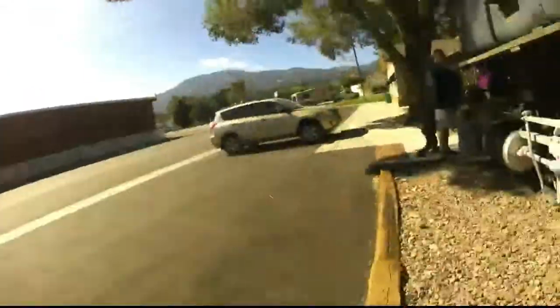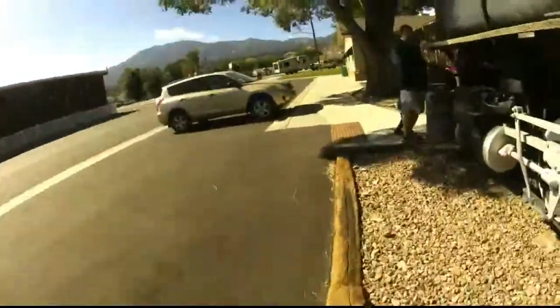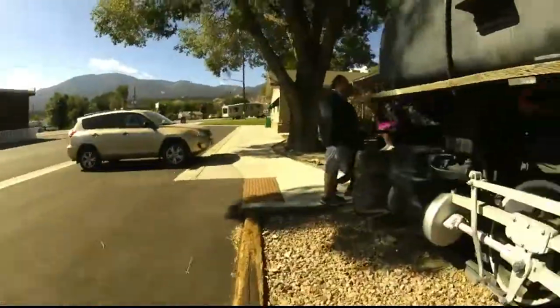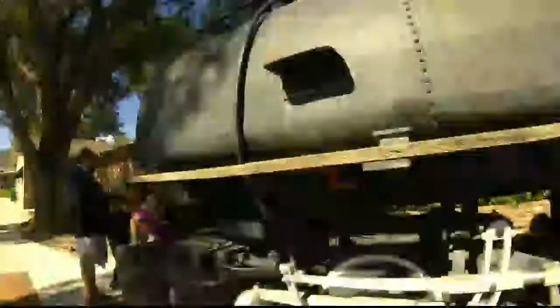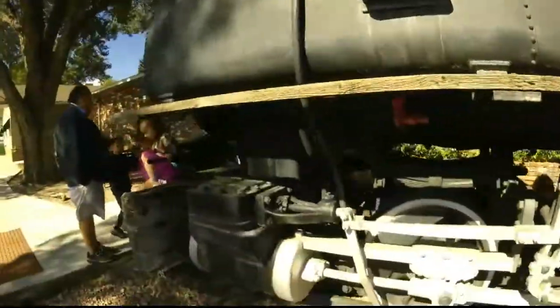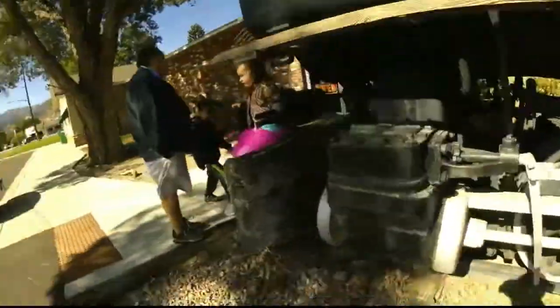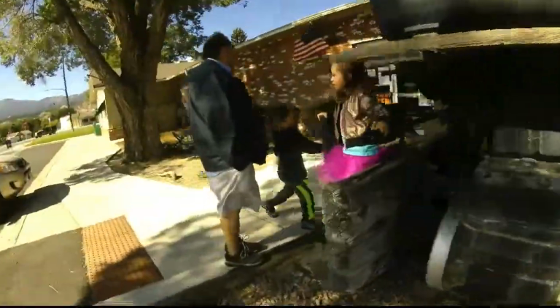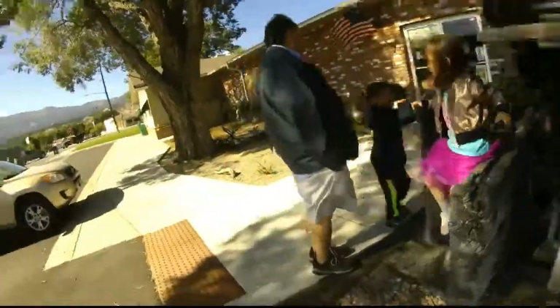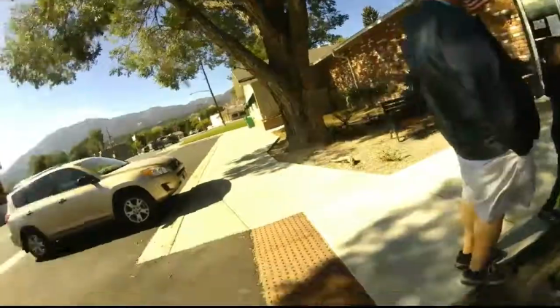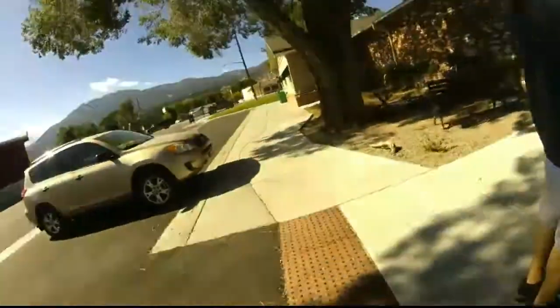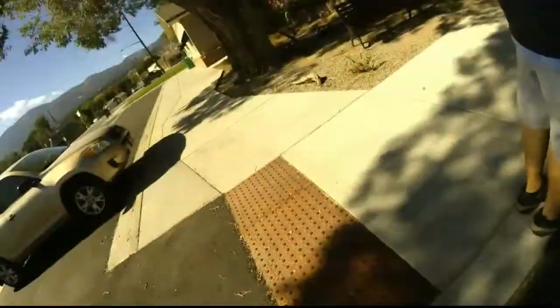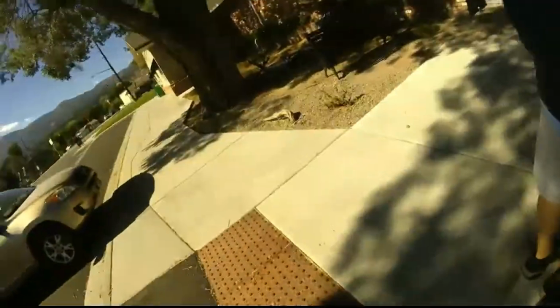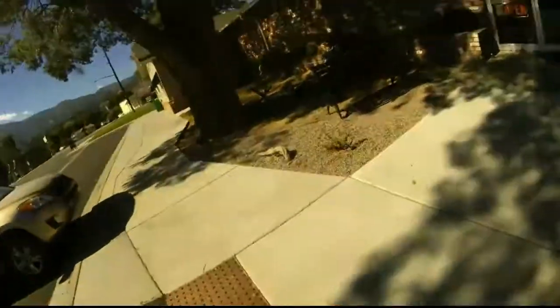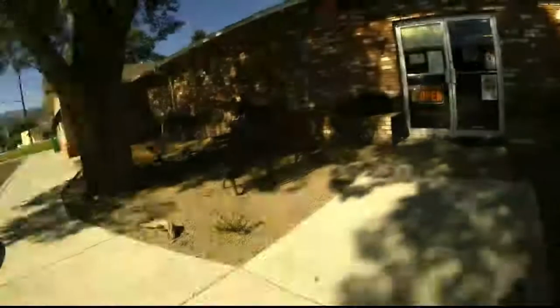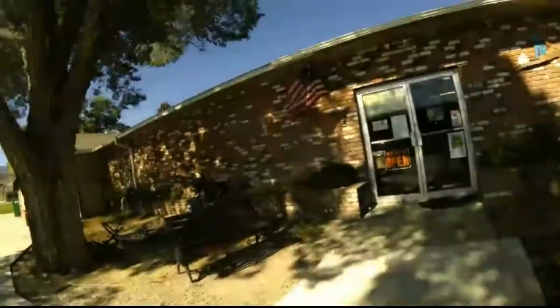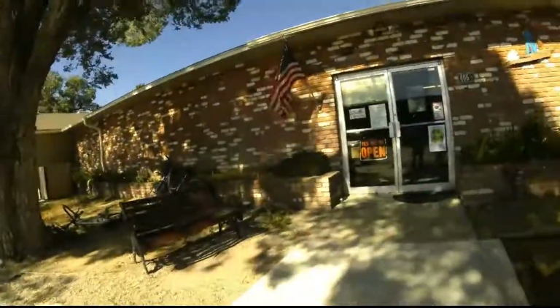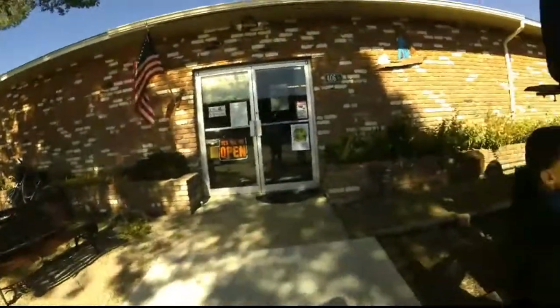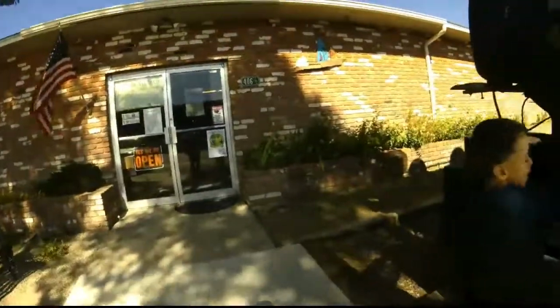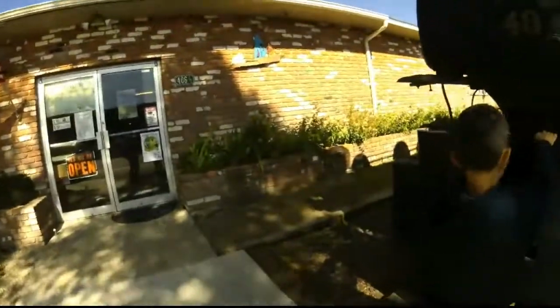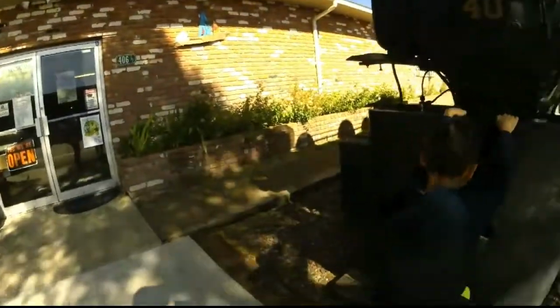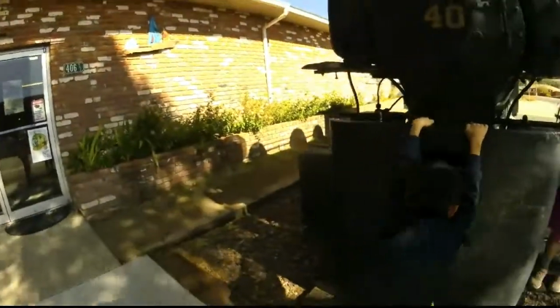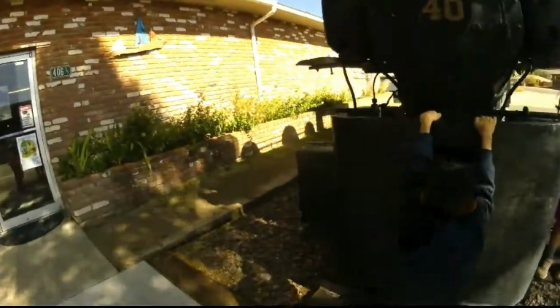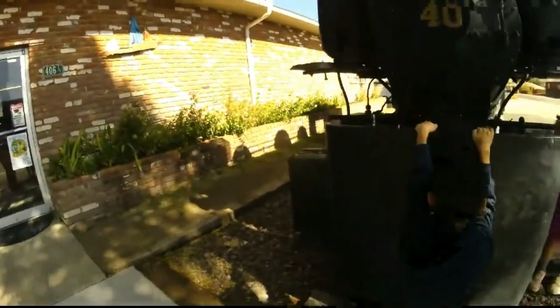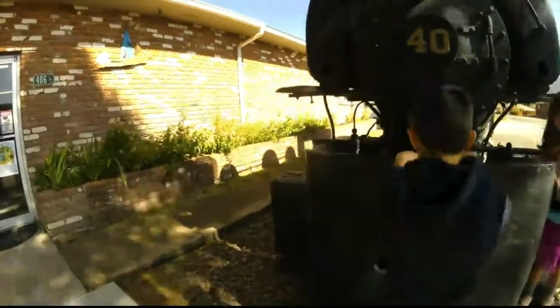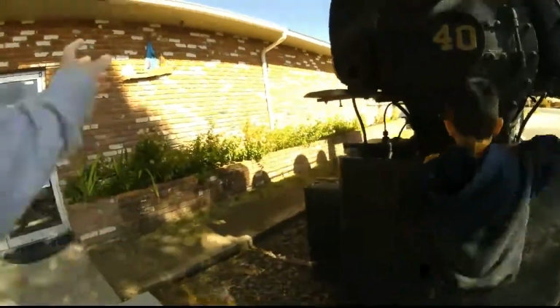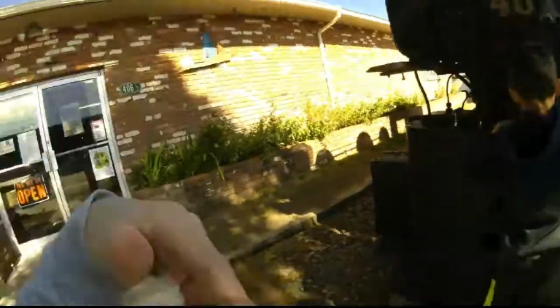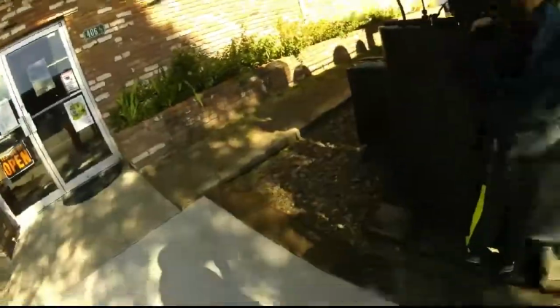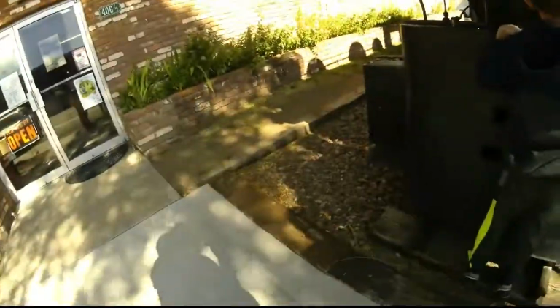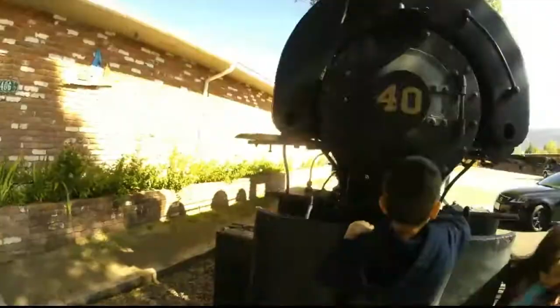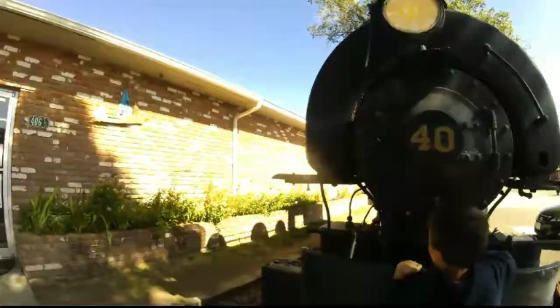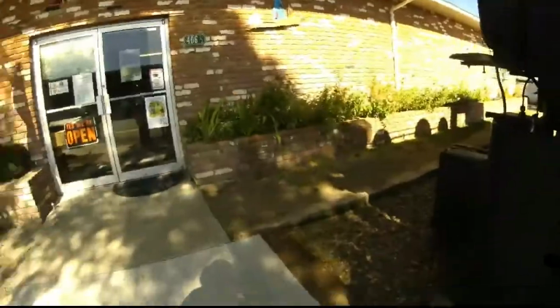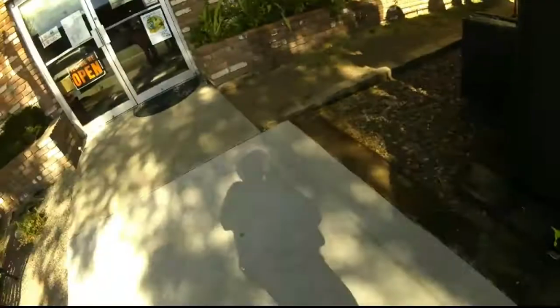I remember this train used to be behind the museum at one time with the caboose. It's on F Street now. It used to be back there and now they moved it up to the front.